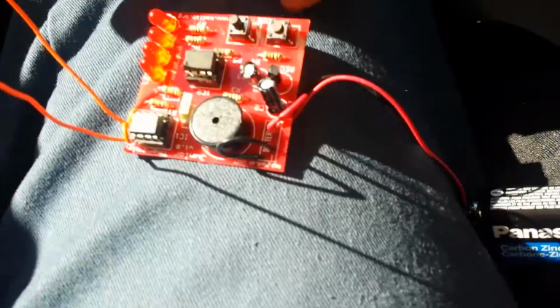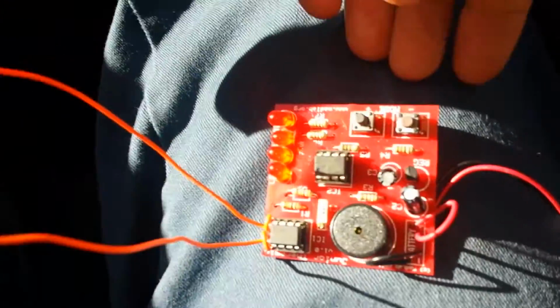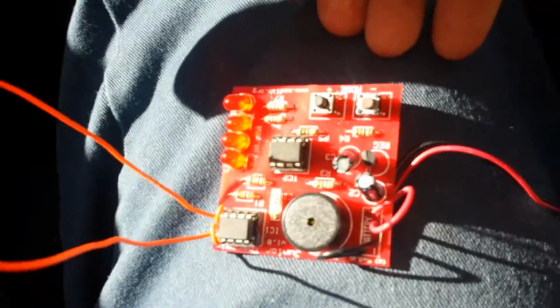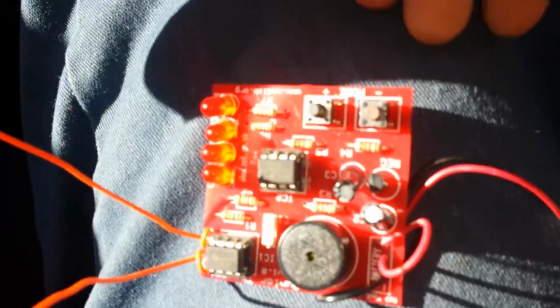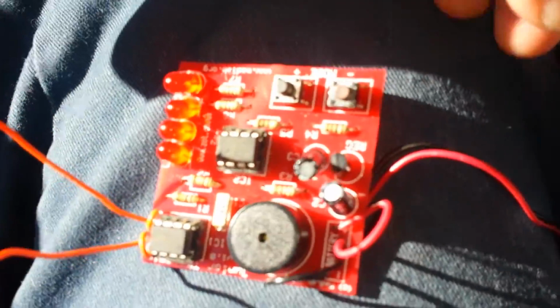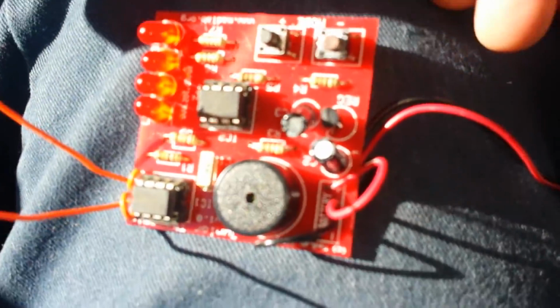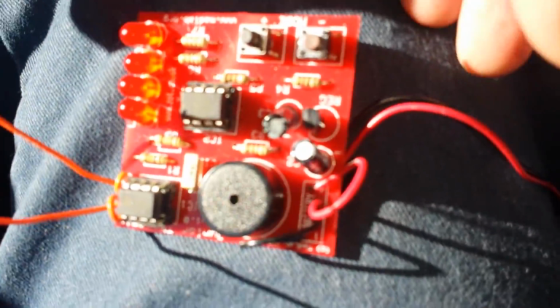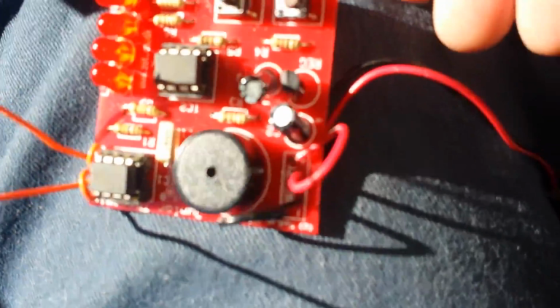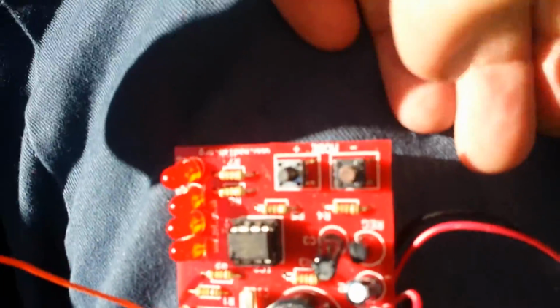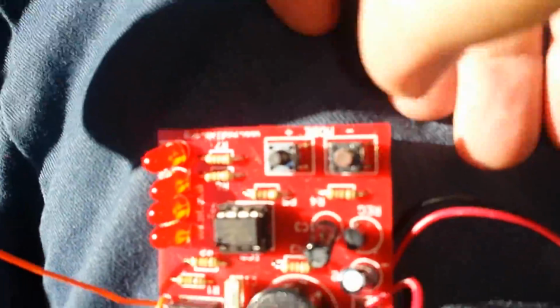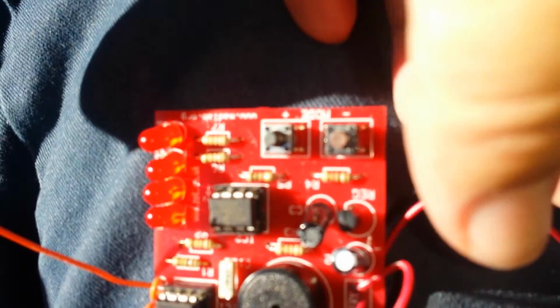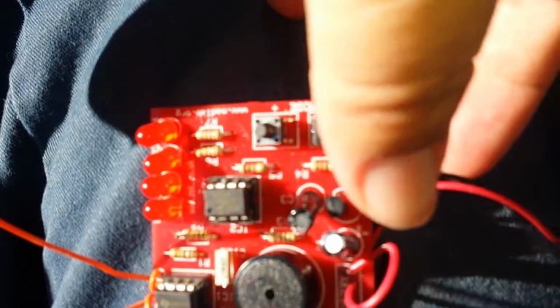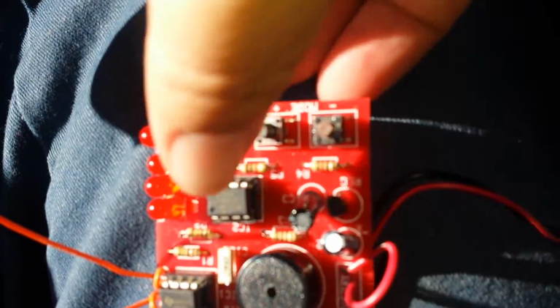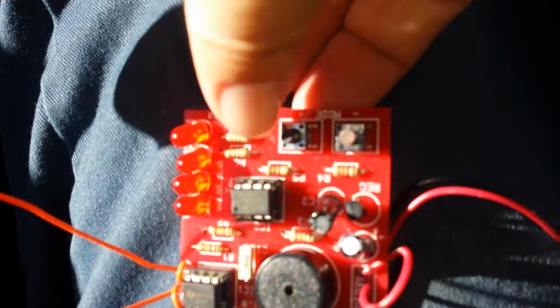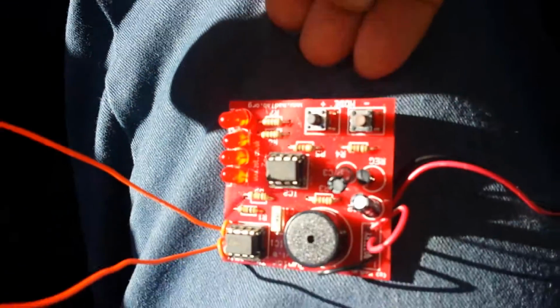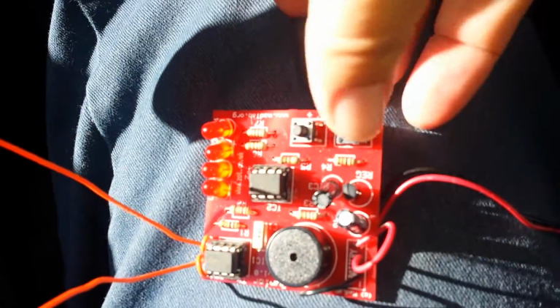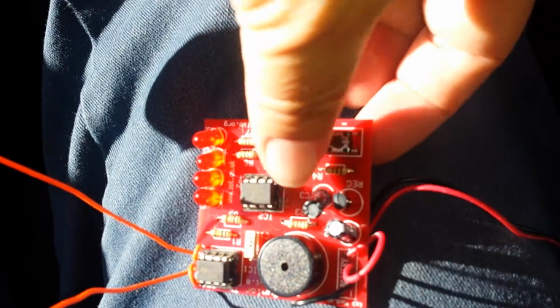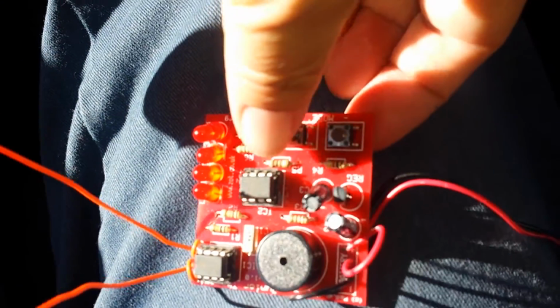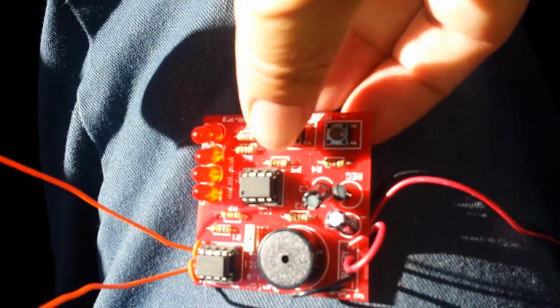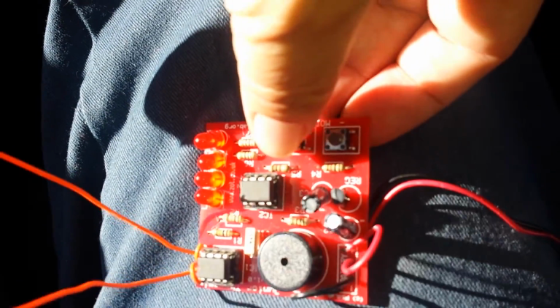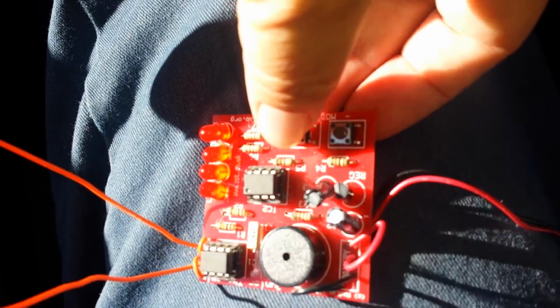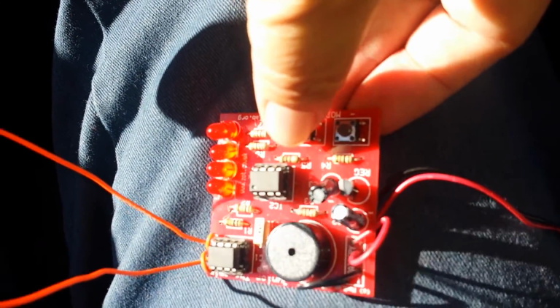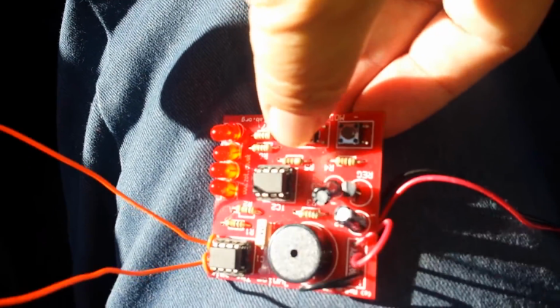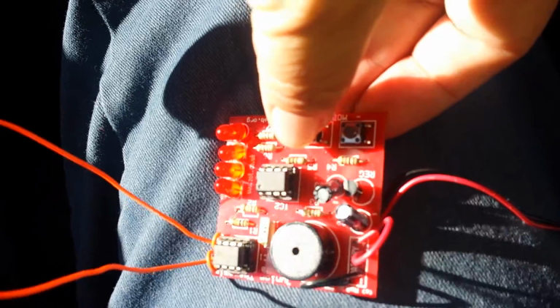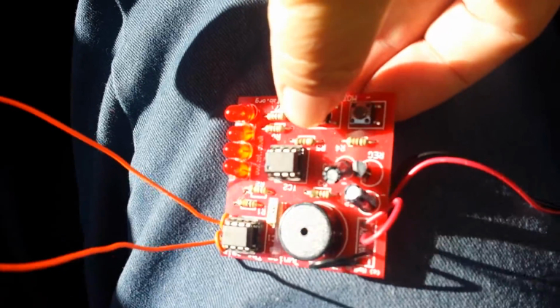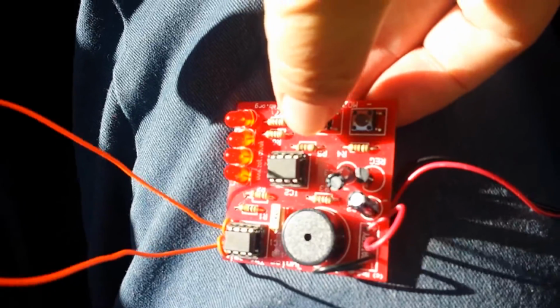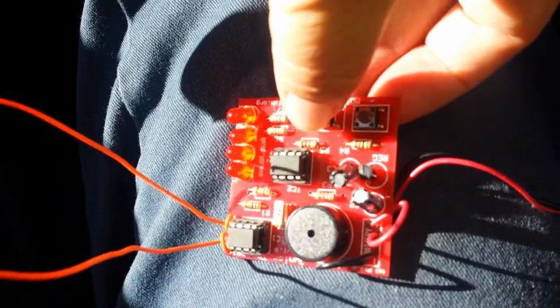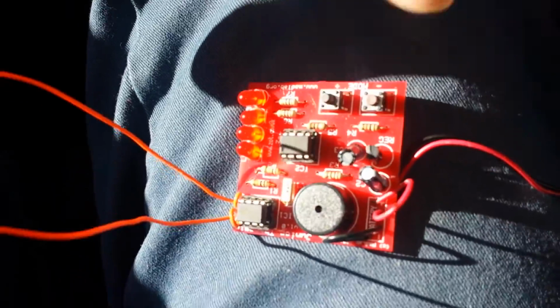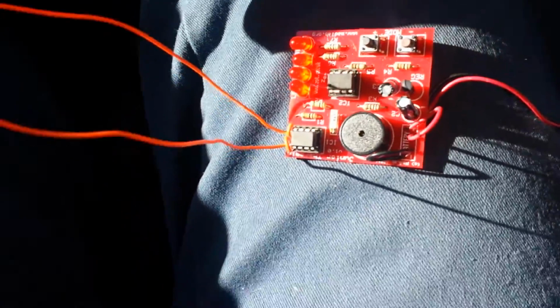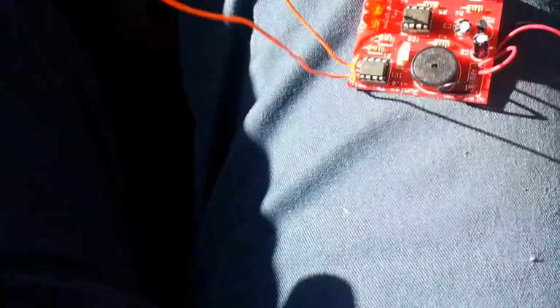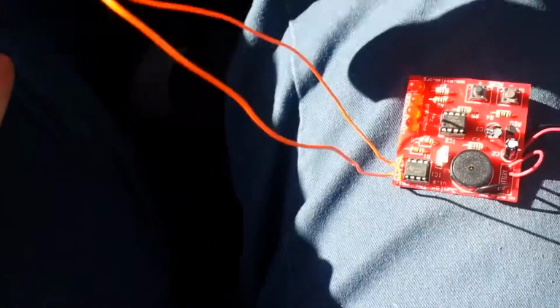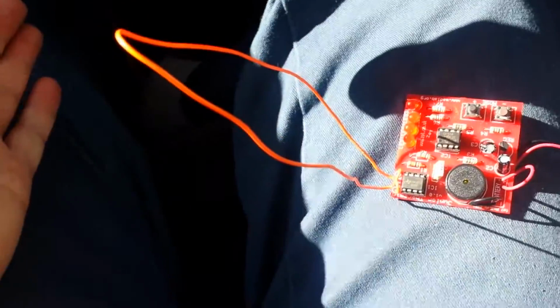There are mode-changing buttons here. I haven't figured out exactly what they do yet — I think they change the sensitivity maybe.